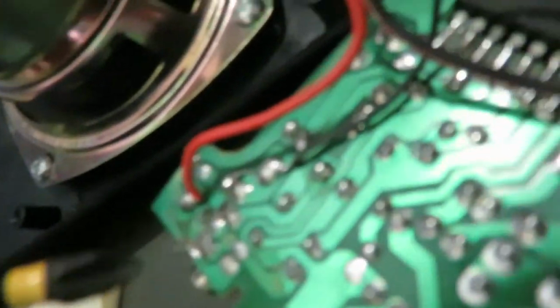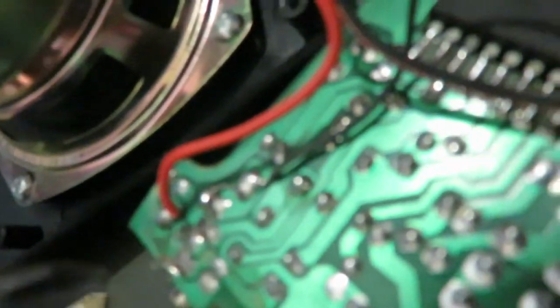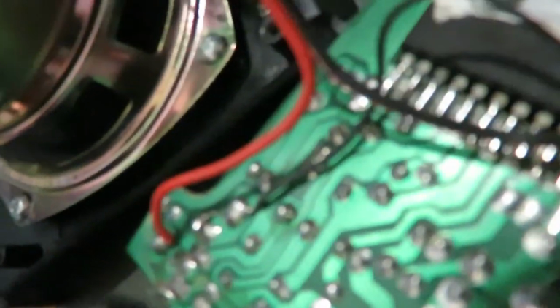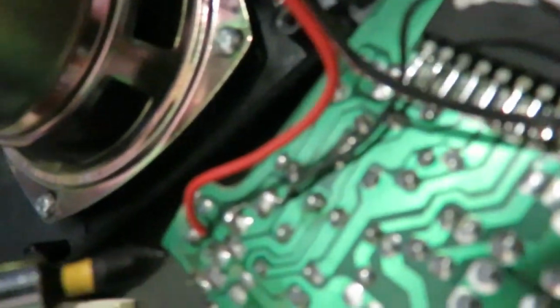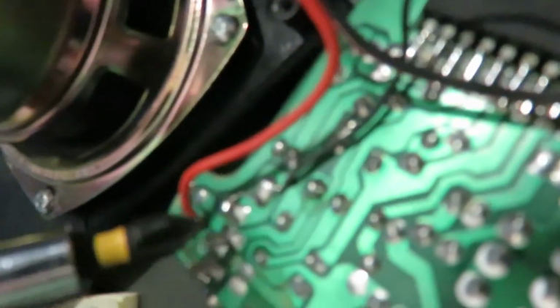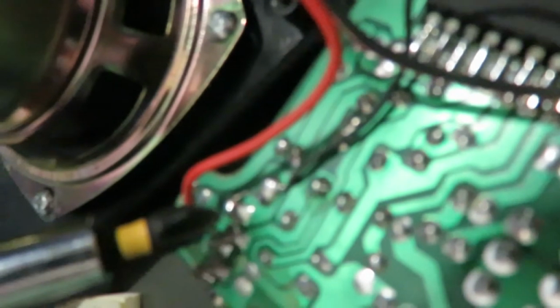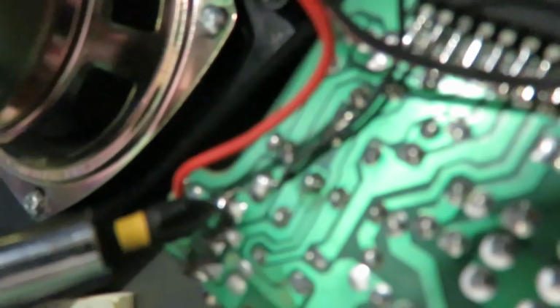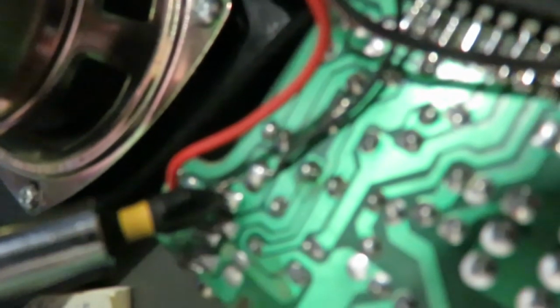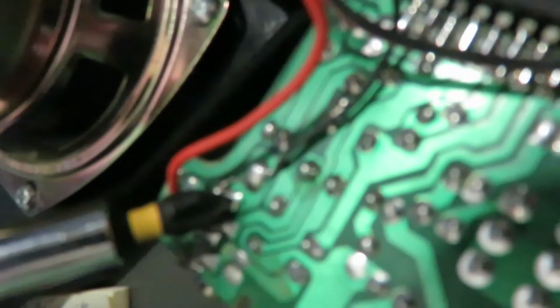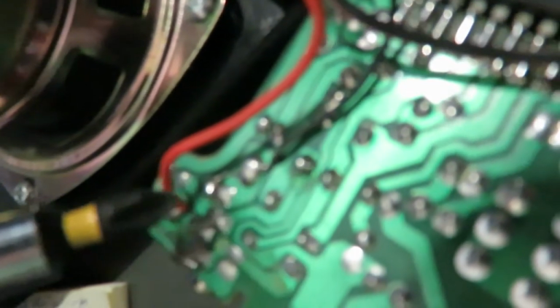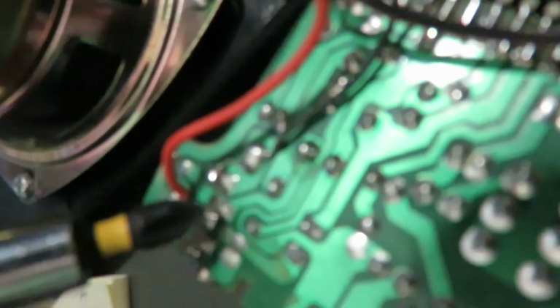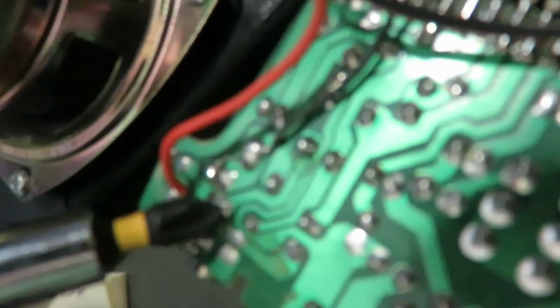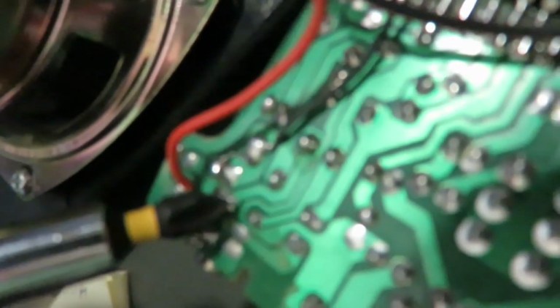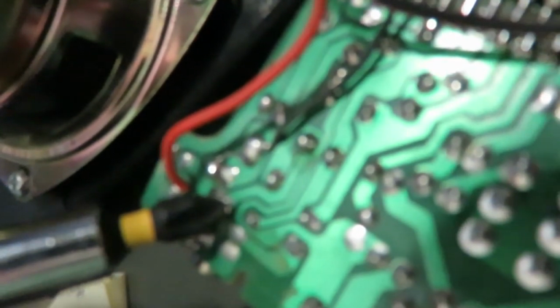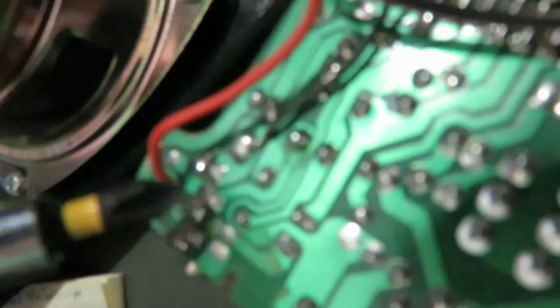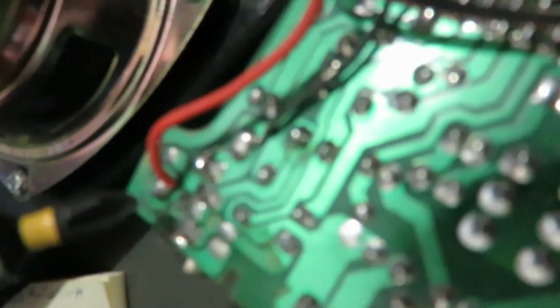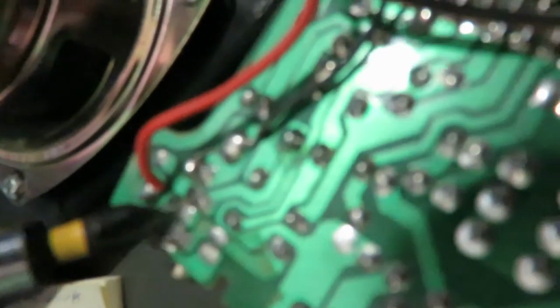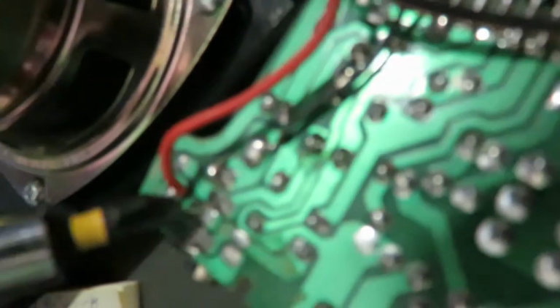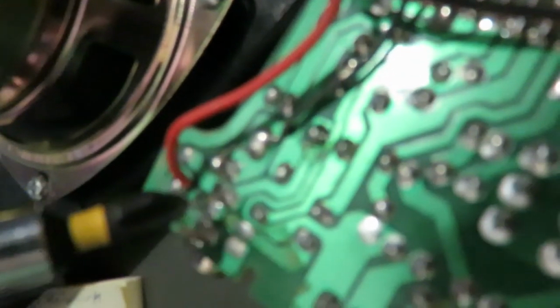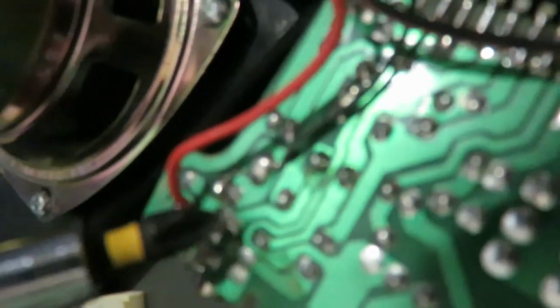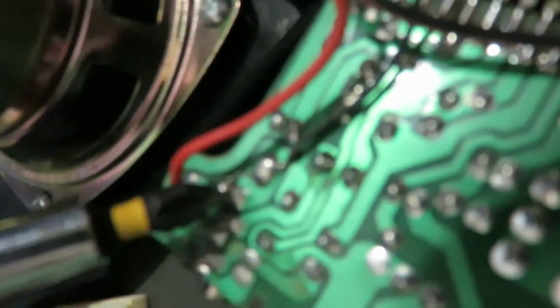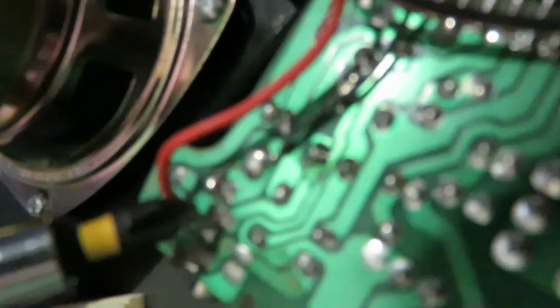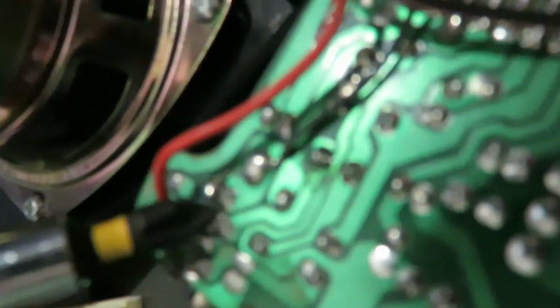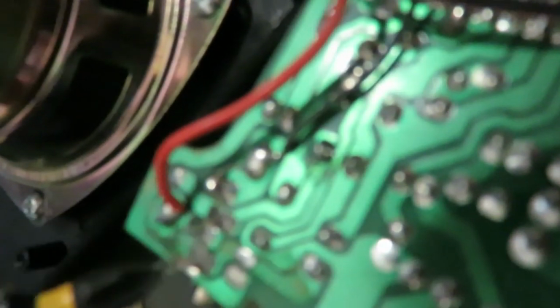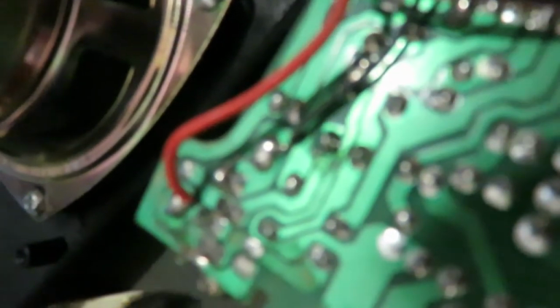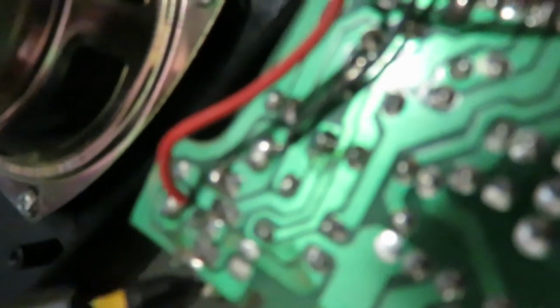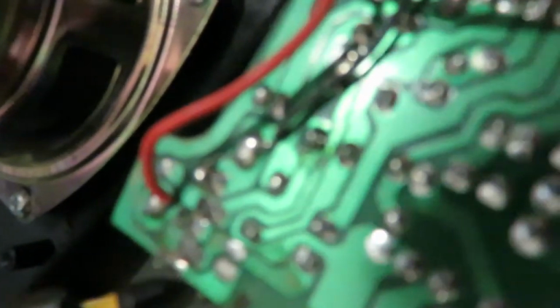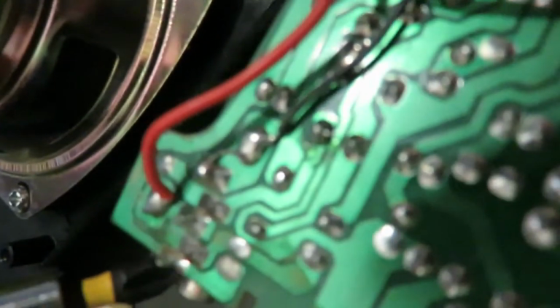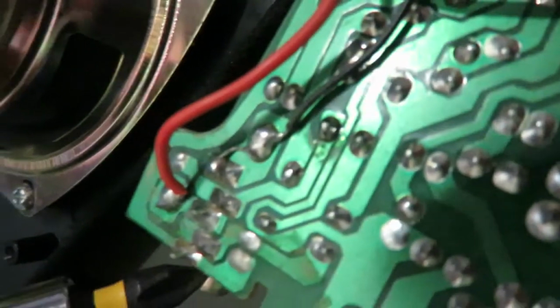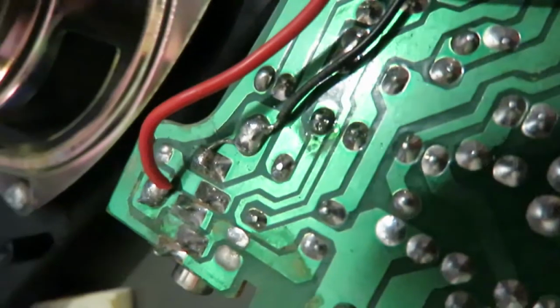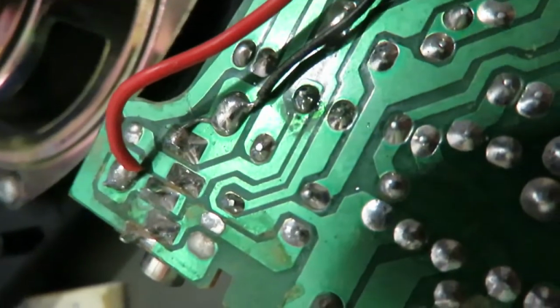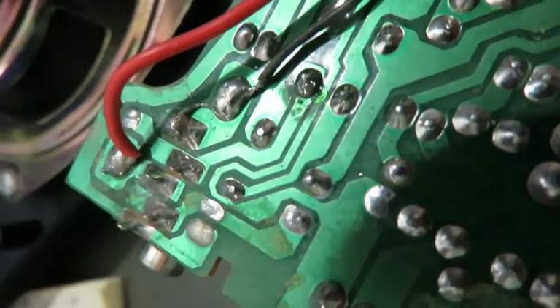I shorted across from here to here, and the speaker works. So now I'm going to solder a wire from here to here, that will bypass this audio jack, and the speaker should work.